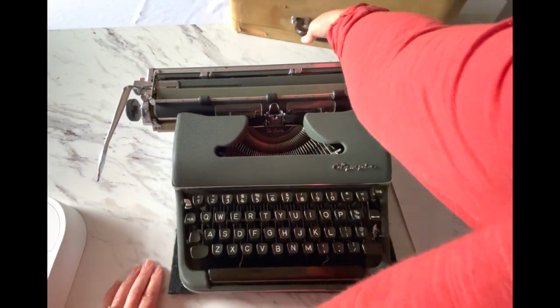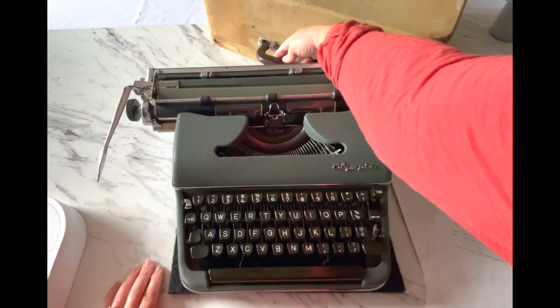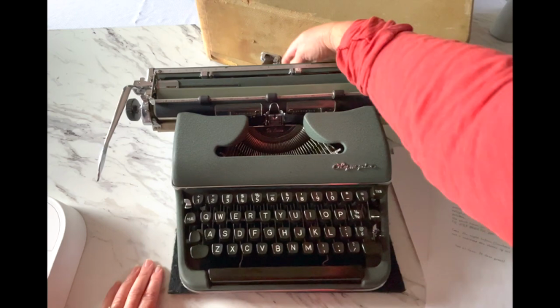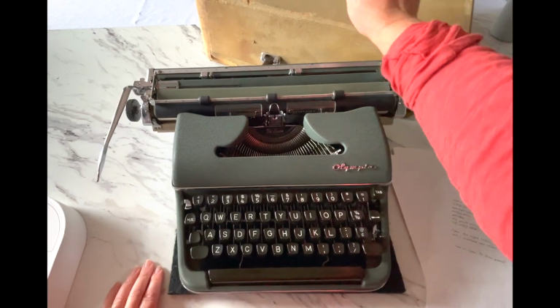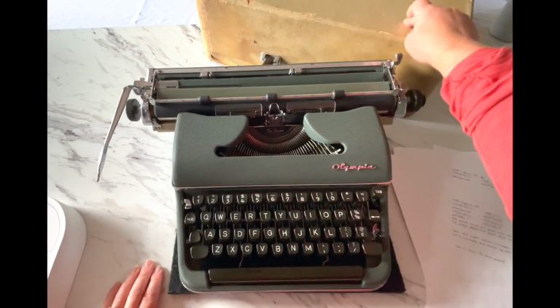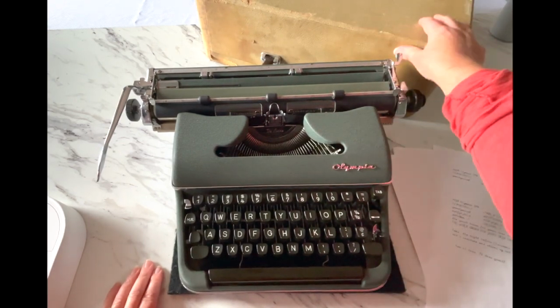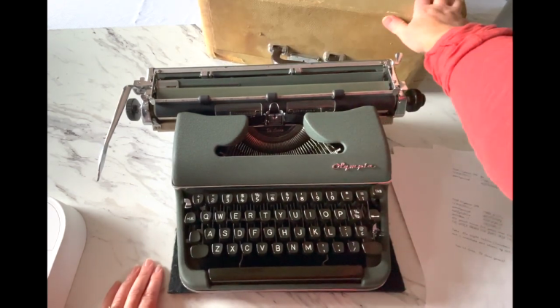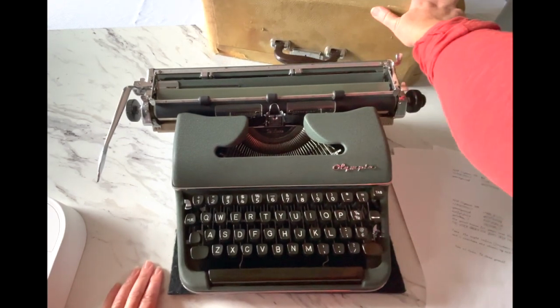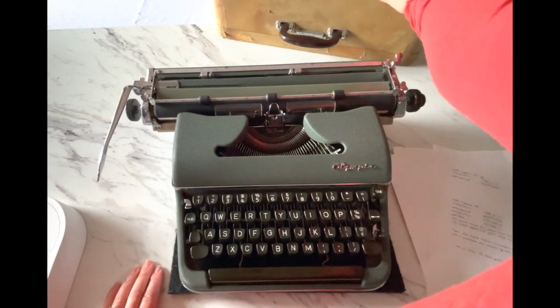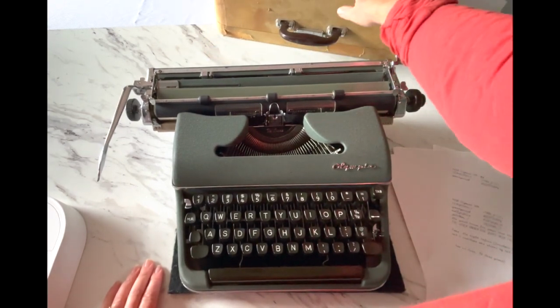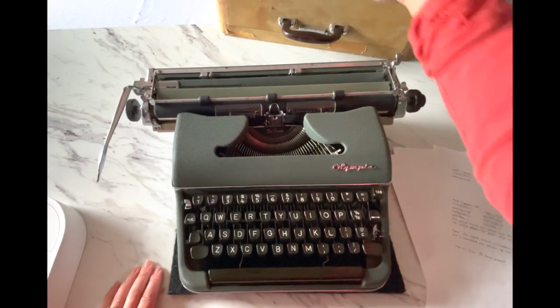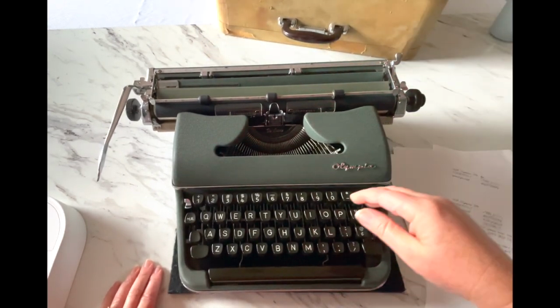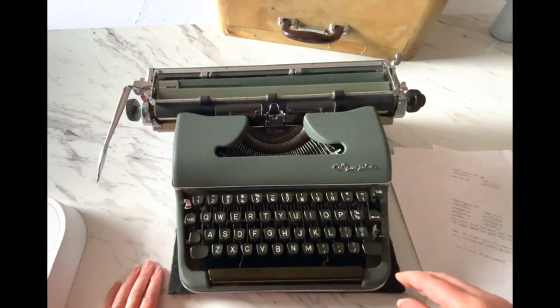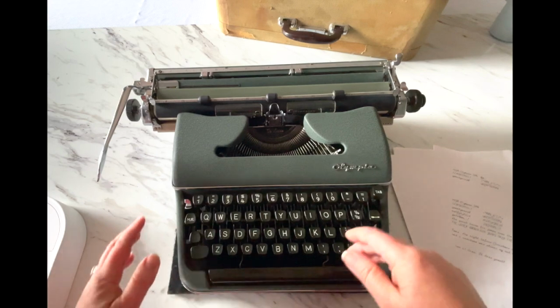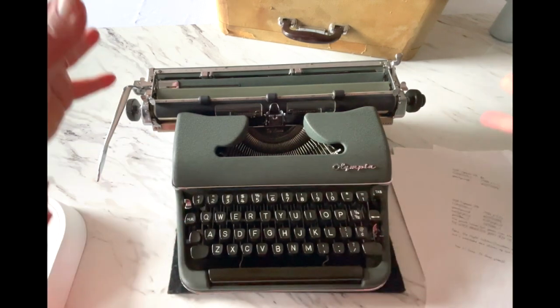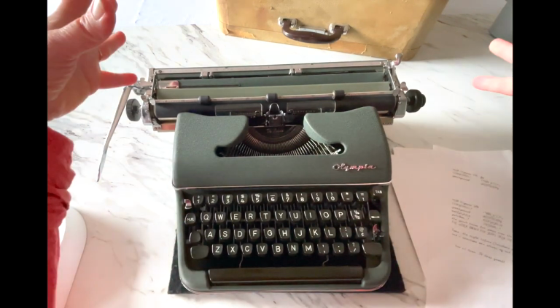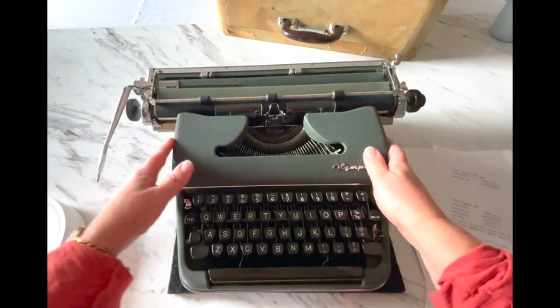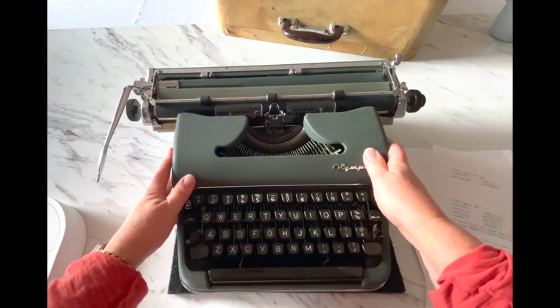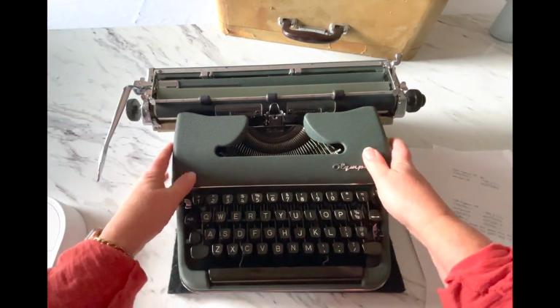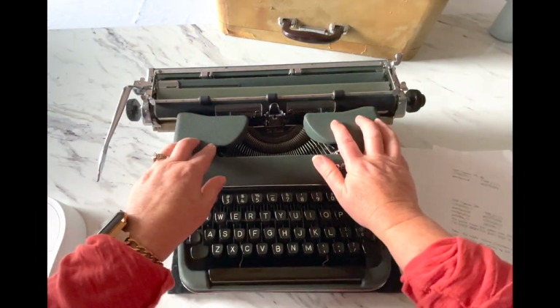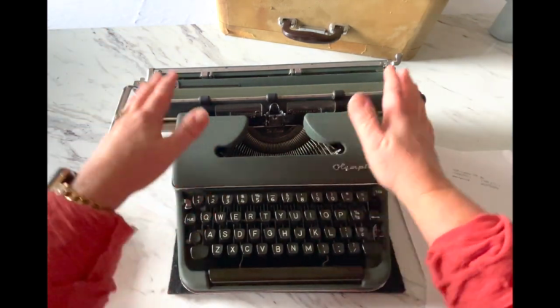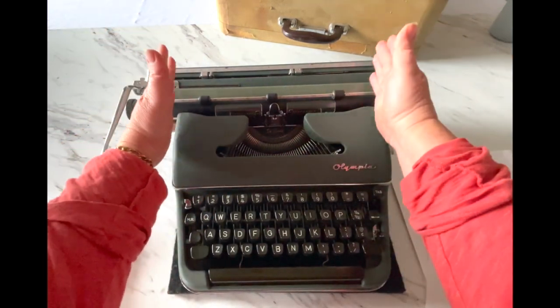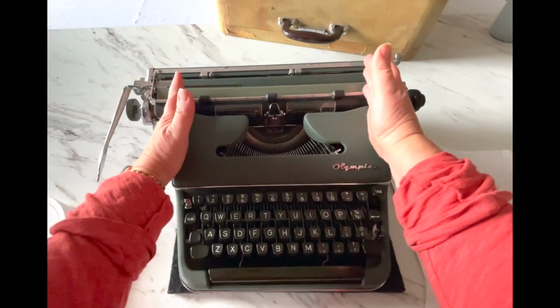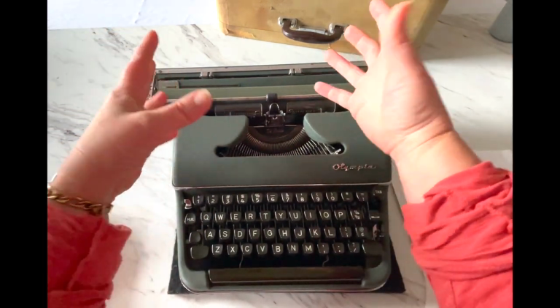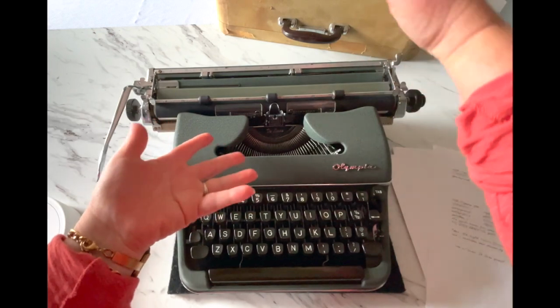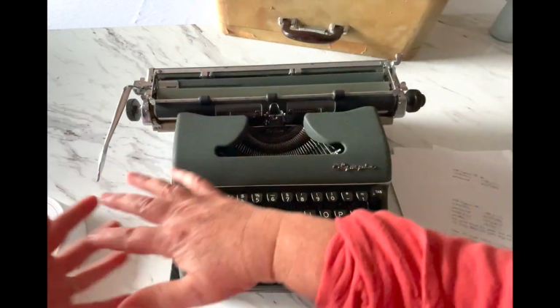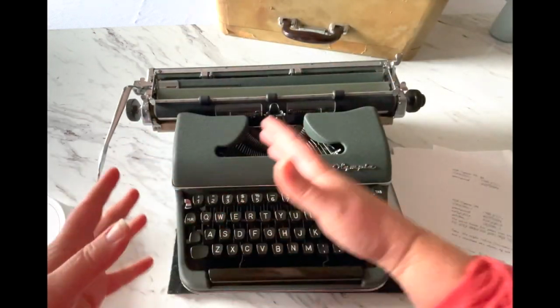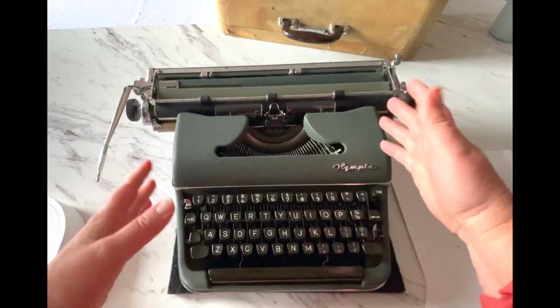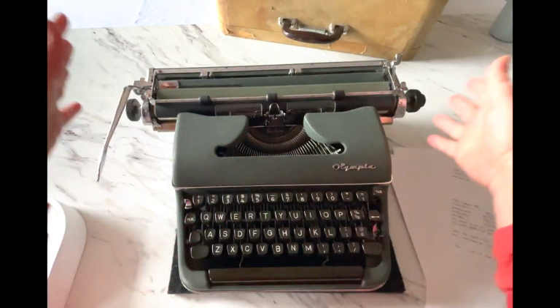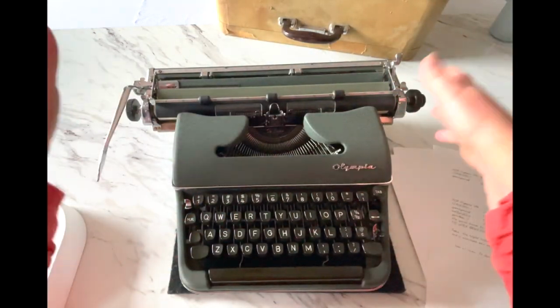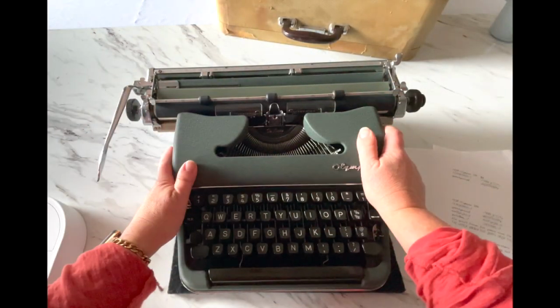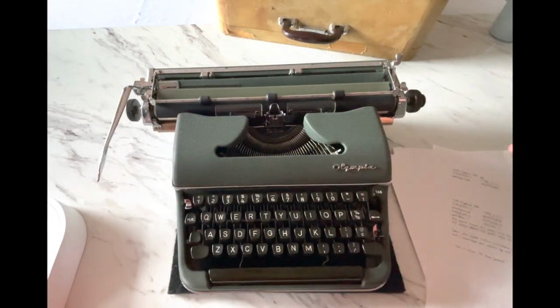Most of these come in a really nice case — this one is obviously the extra wide case. Sometimes the ones with the regular carriage come in a silver streamlined case, but this one is extra big.